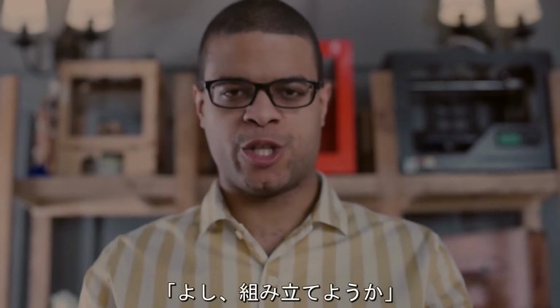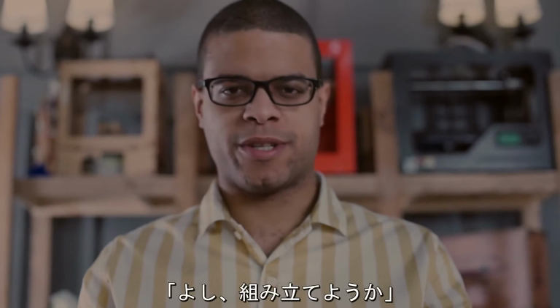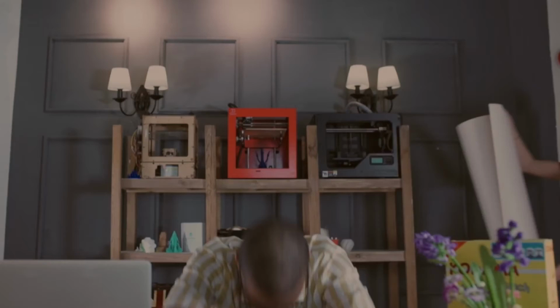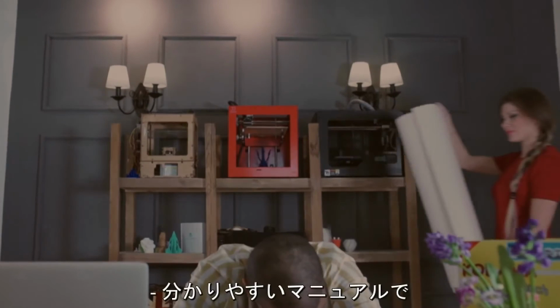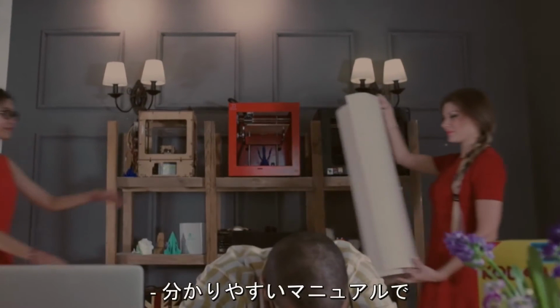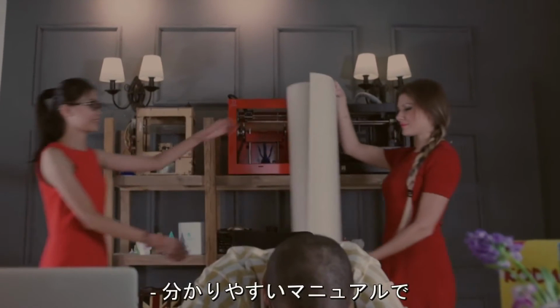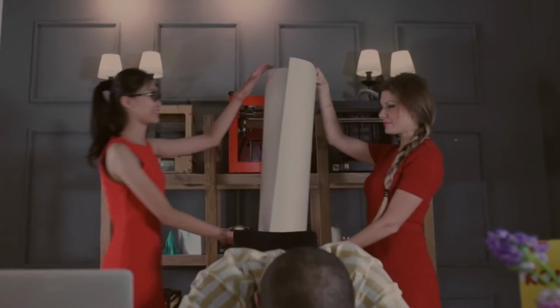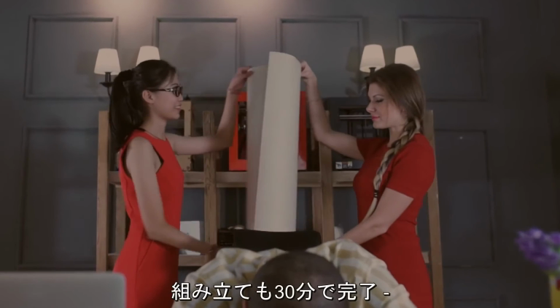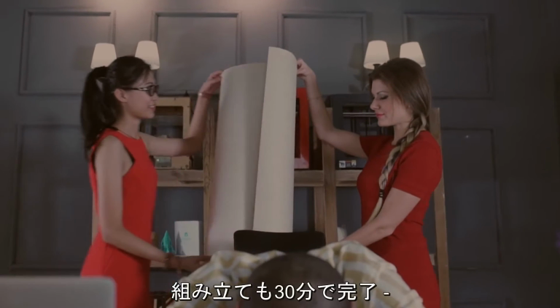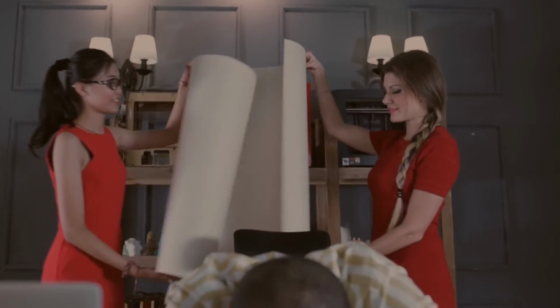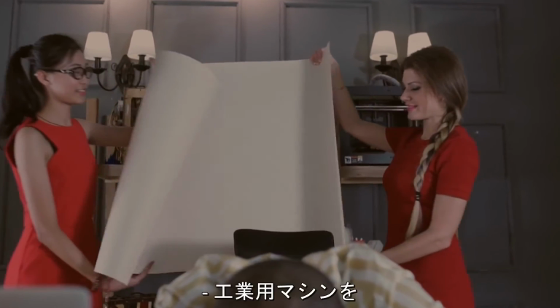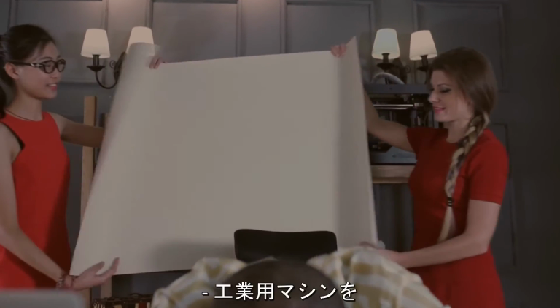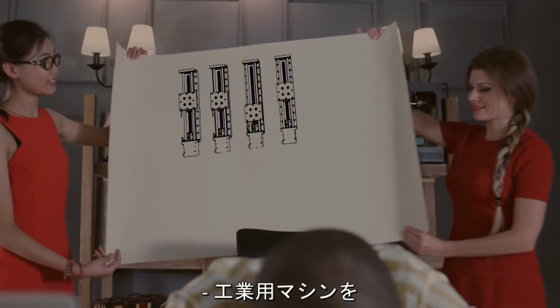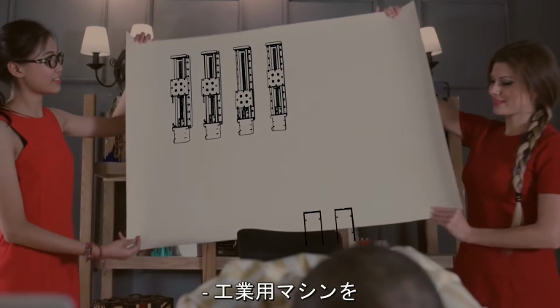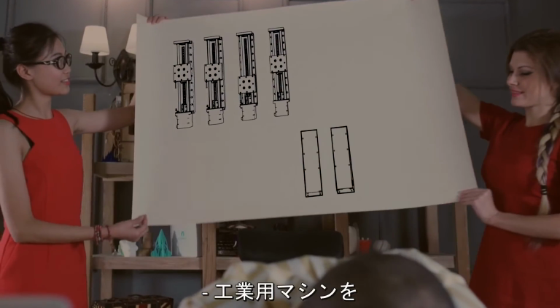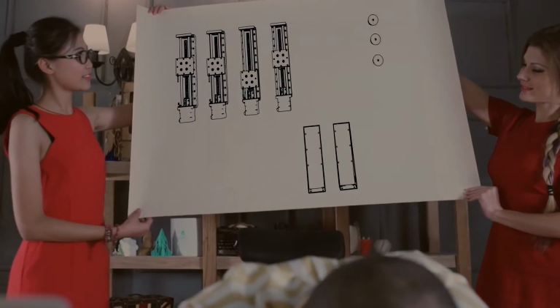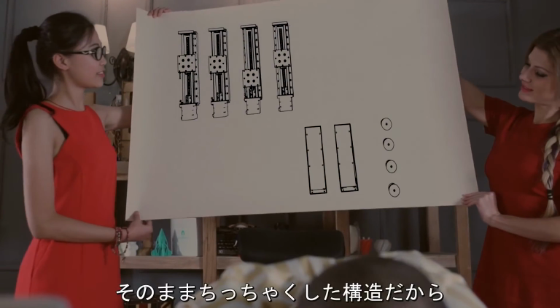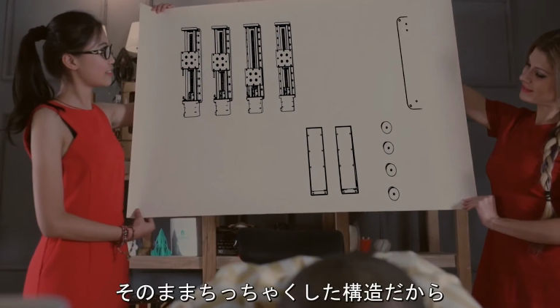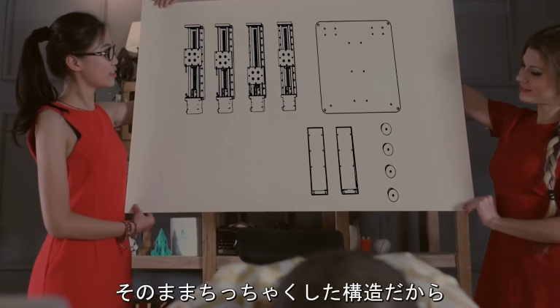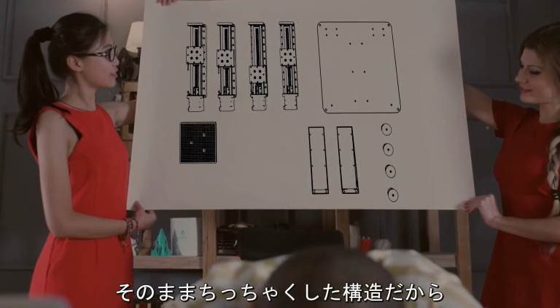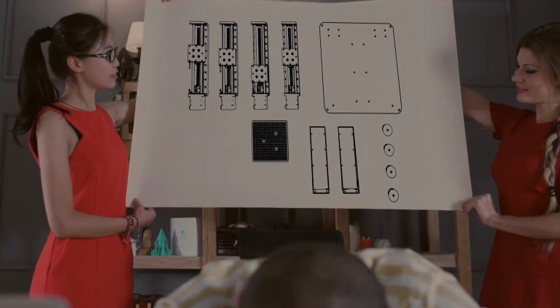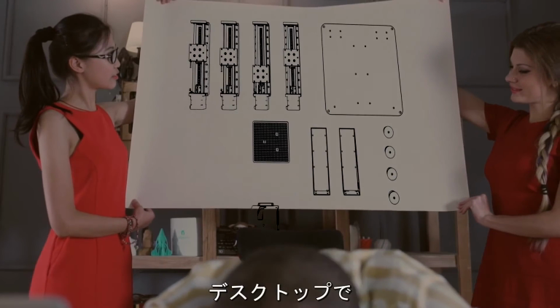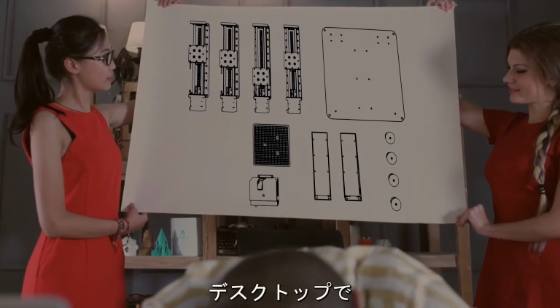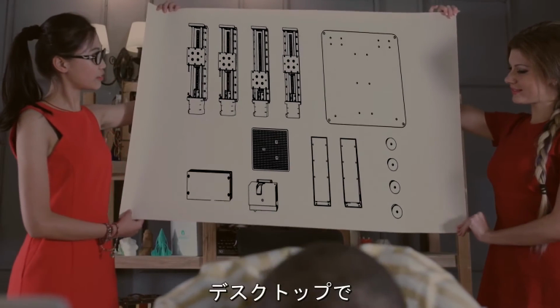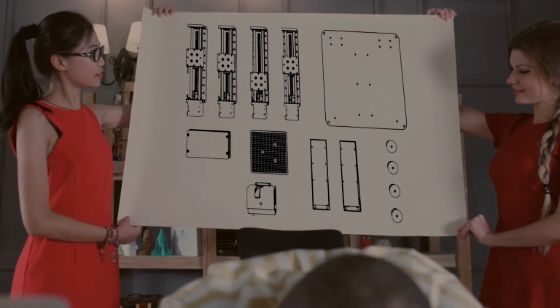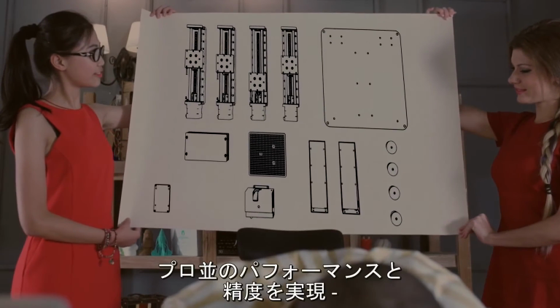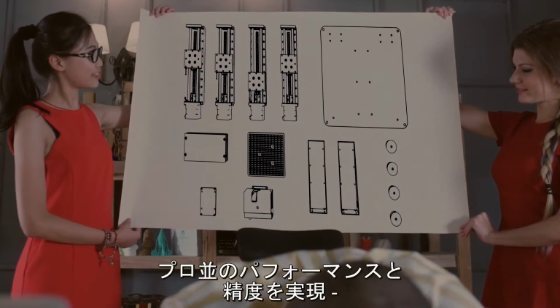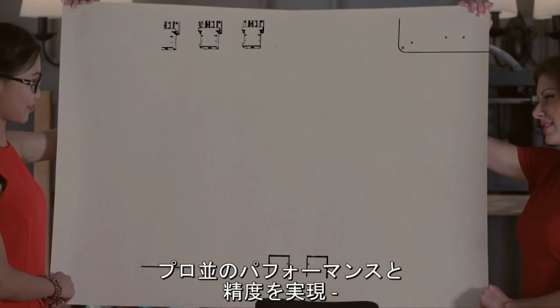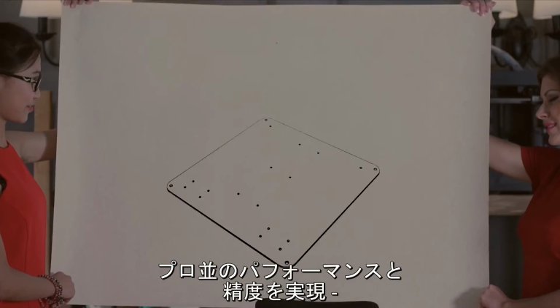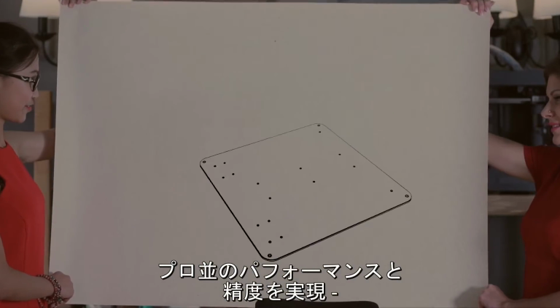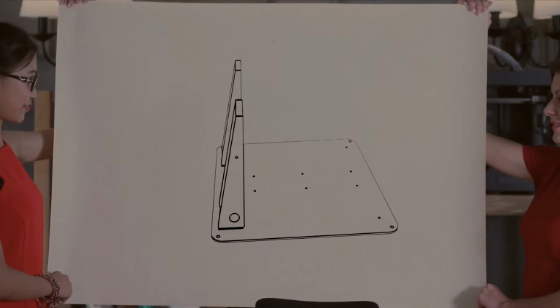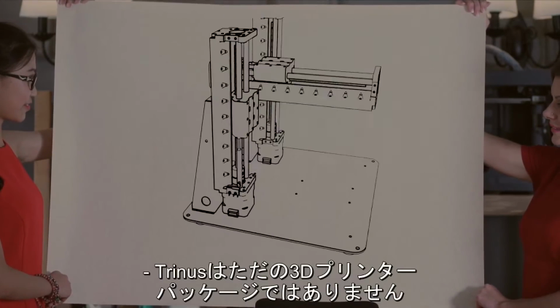Let's do this. With an easy-to-follow manual, you can assemble Trinus in 30 minutes. And because its mechanics are scaled down from industrial grade machines, Trinus brings professional level performance and precision right to your desk.